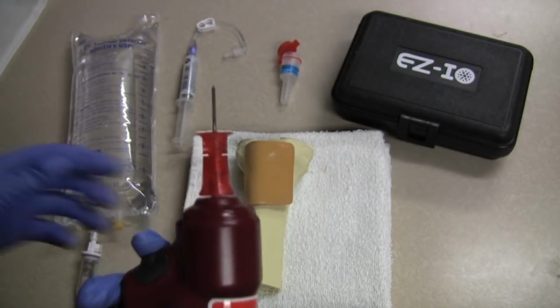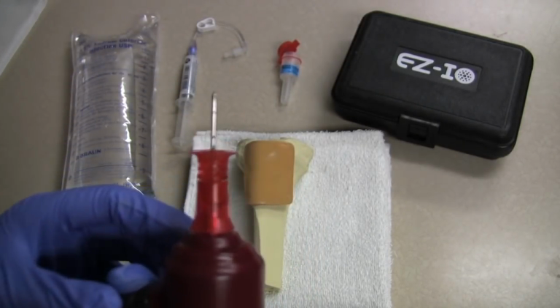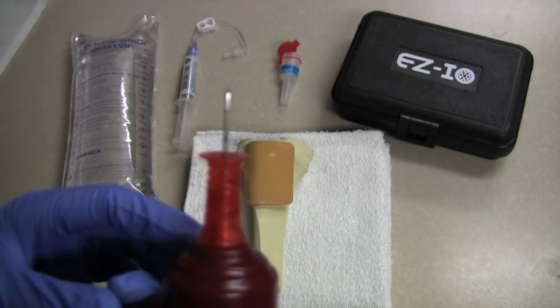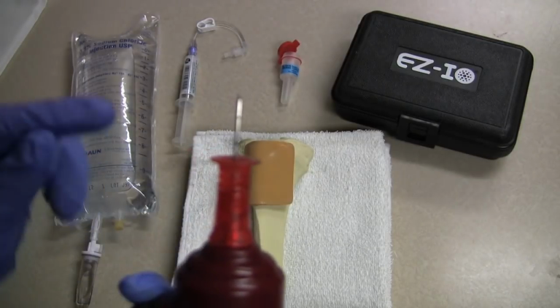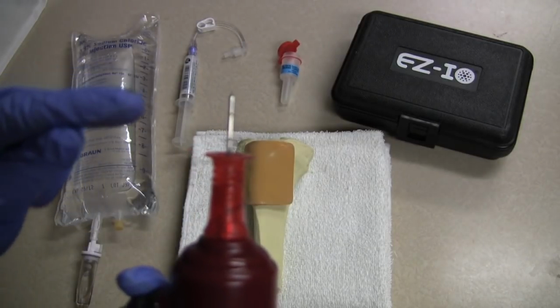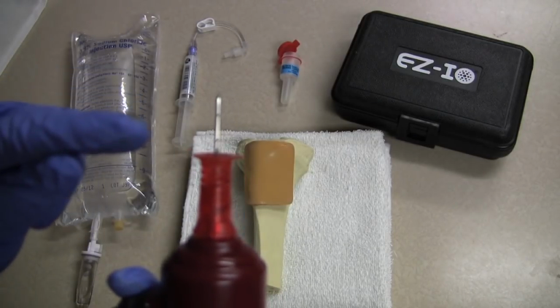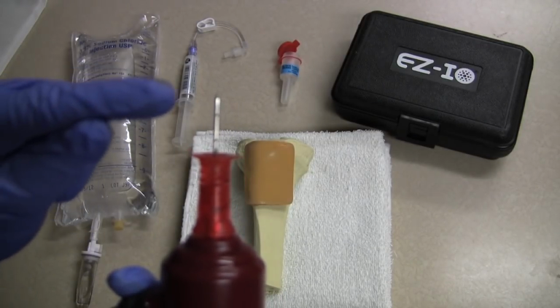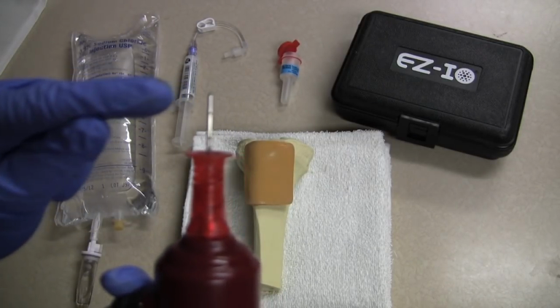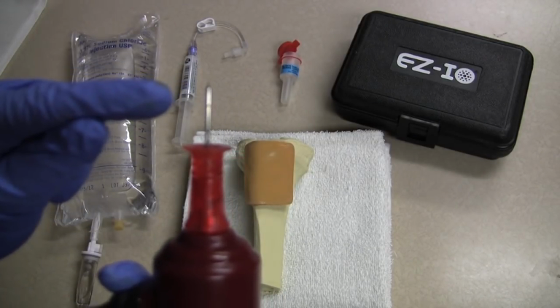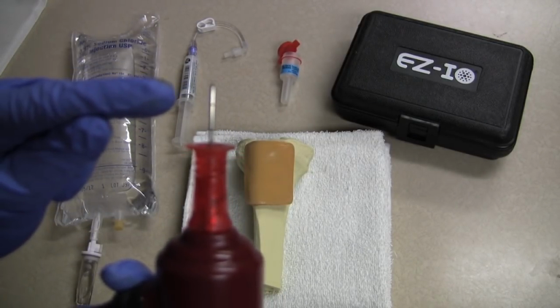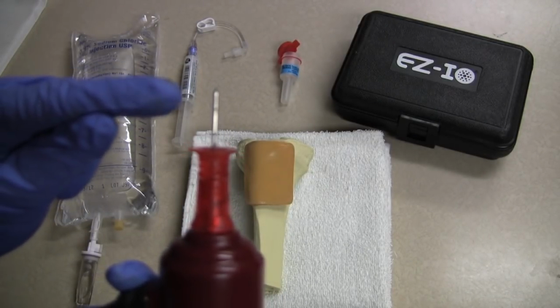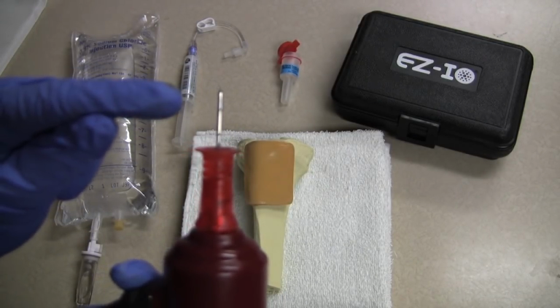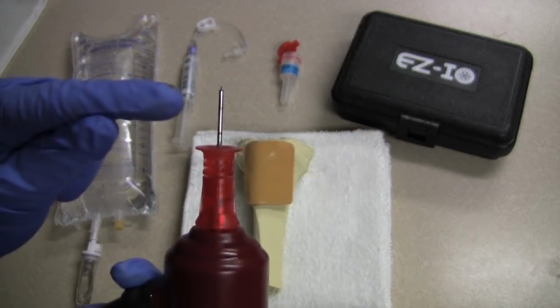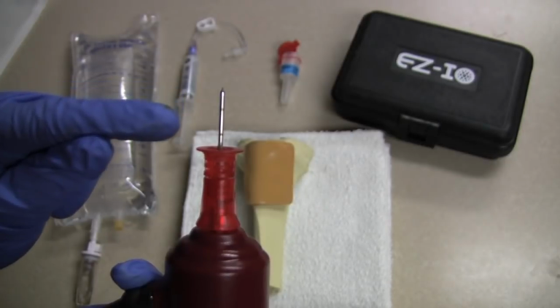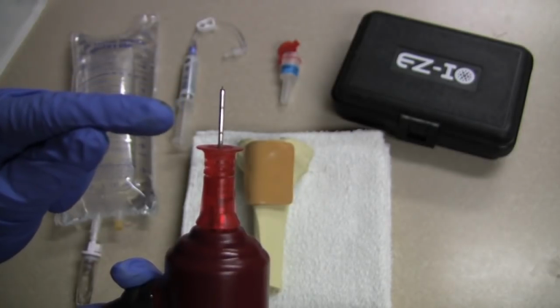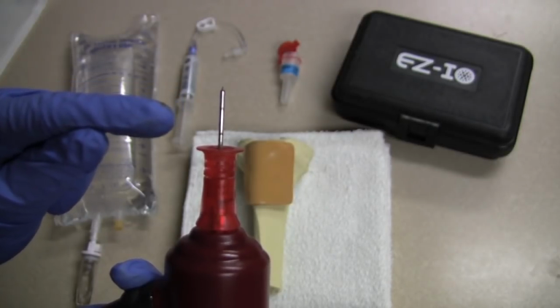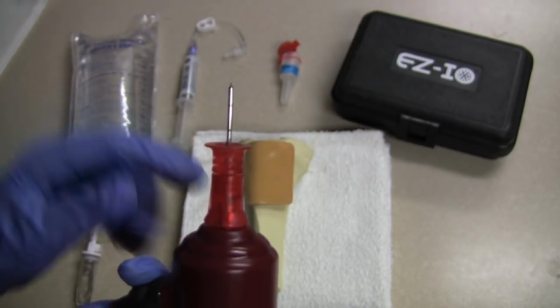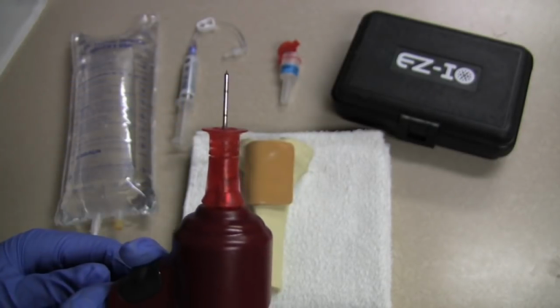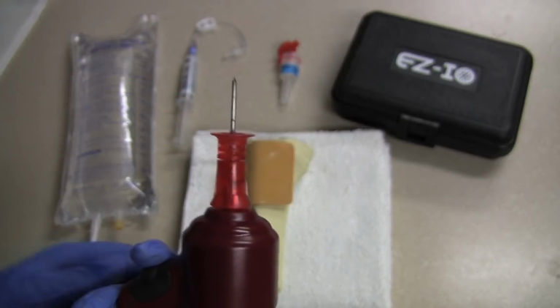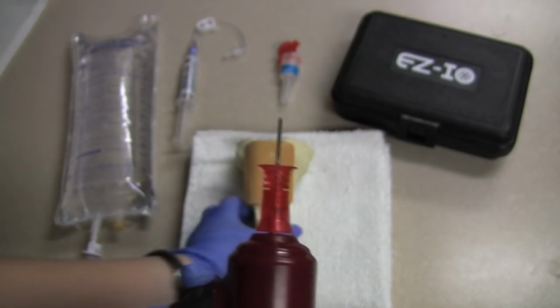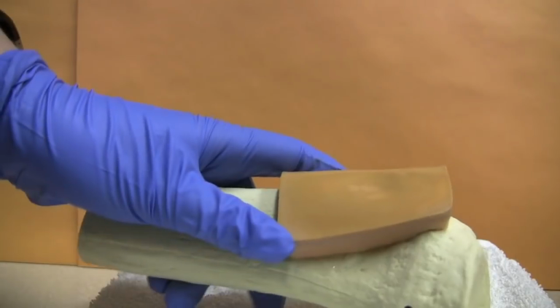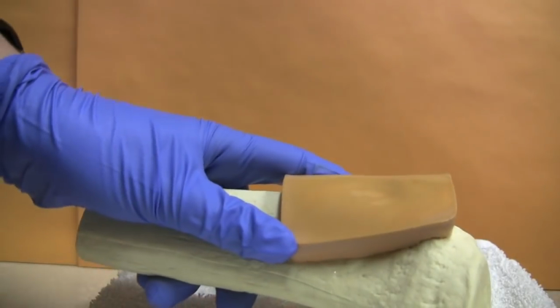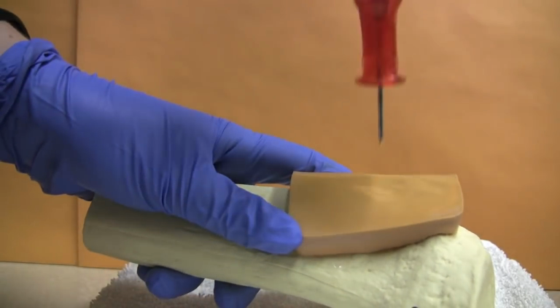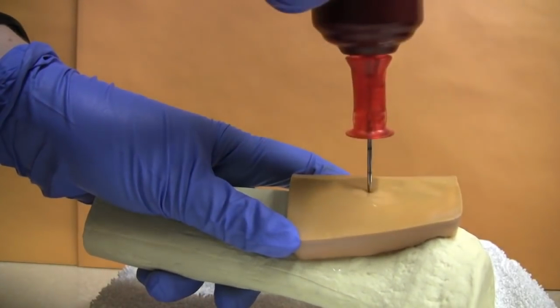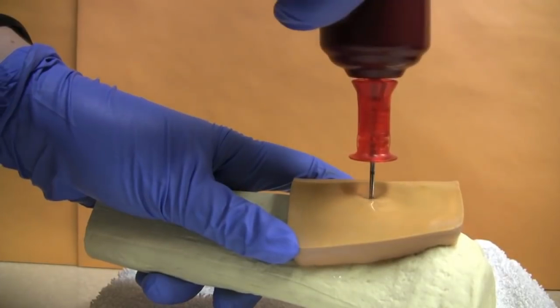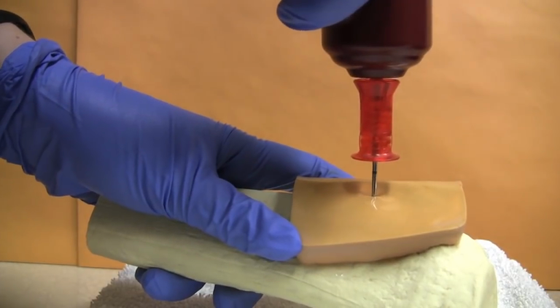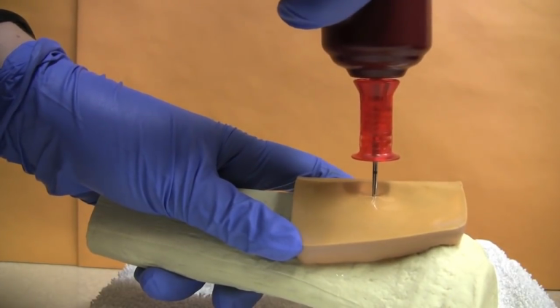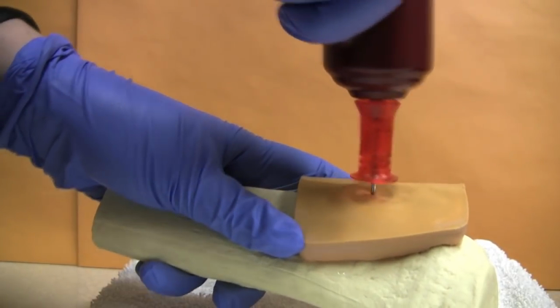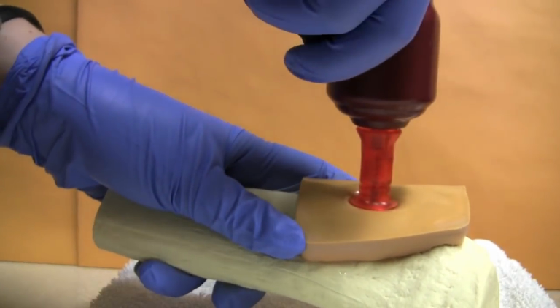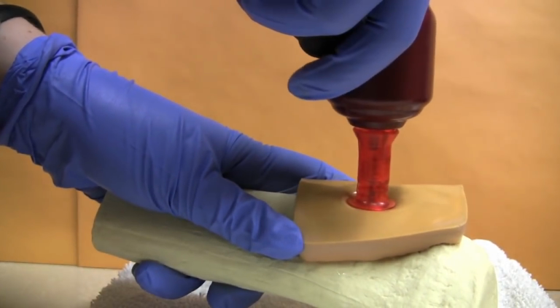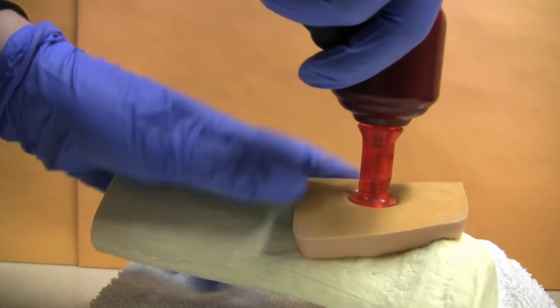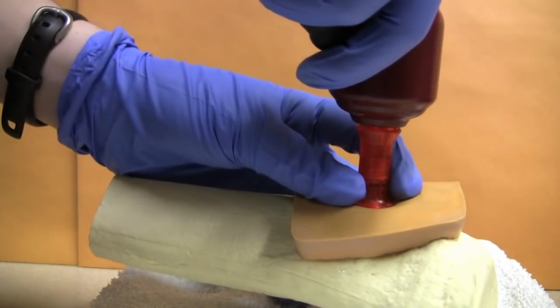Now you notice there are two lines on the needle. The line that is closest to the point, you don't want to pass that when you first put the needle in. So I am putting it in — it does not pass the line. Drilling. It is going straight in.